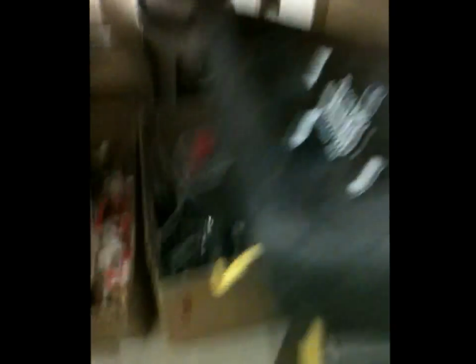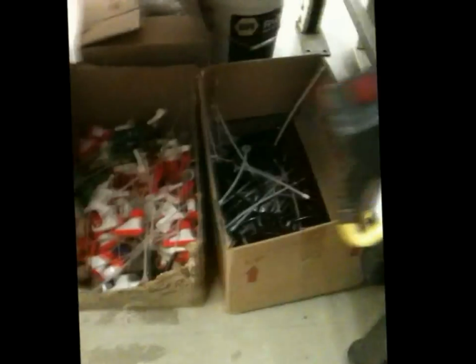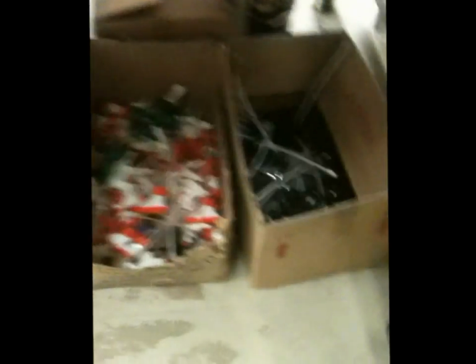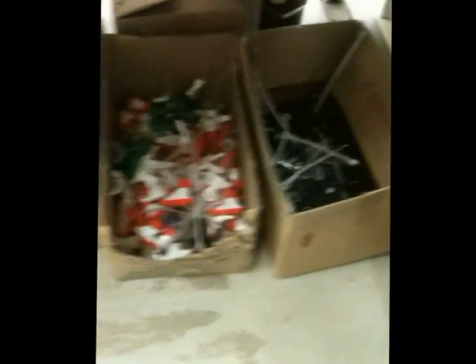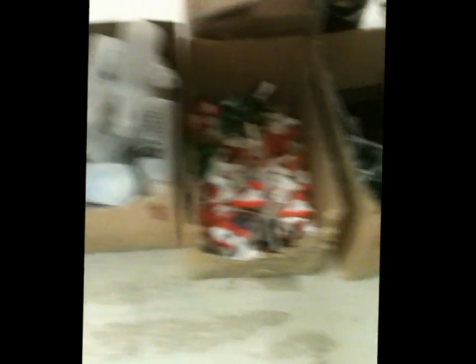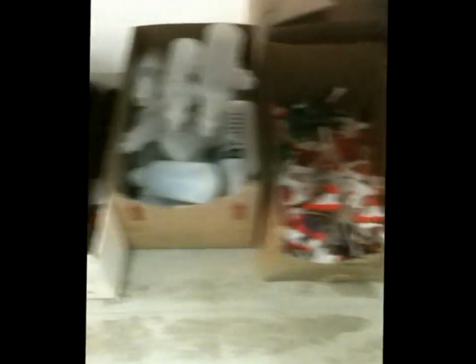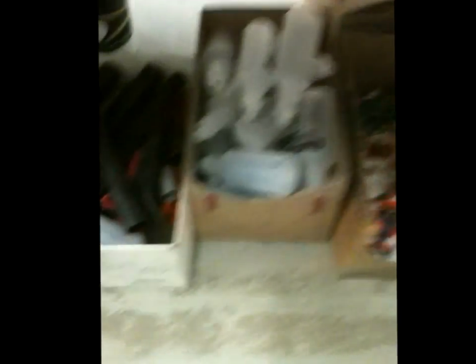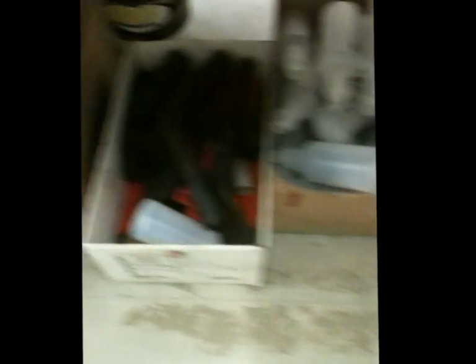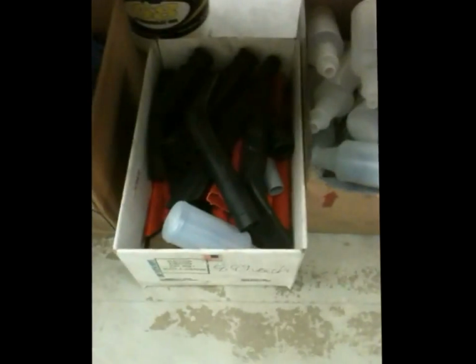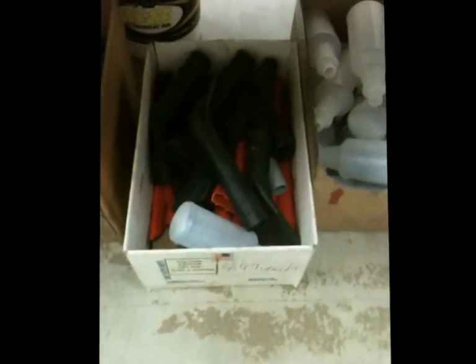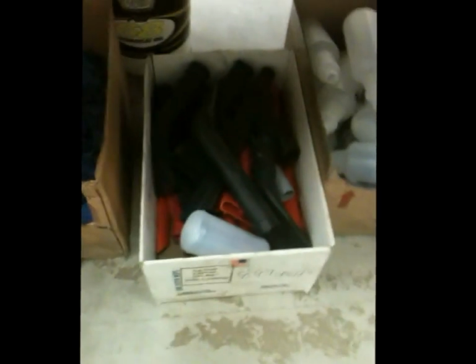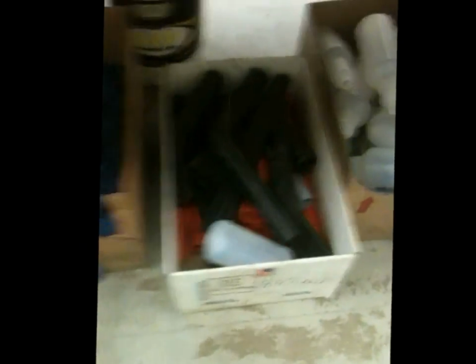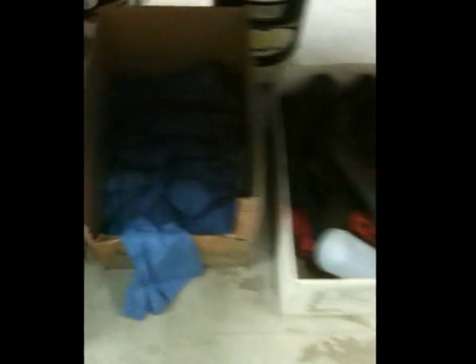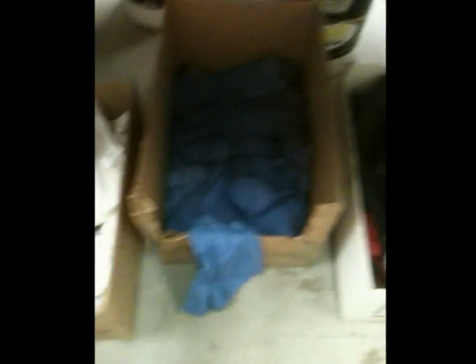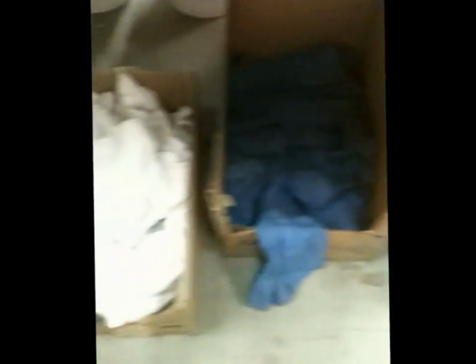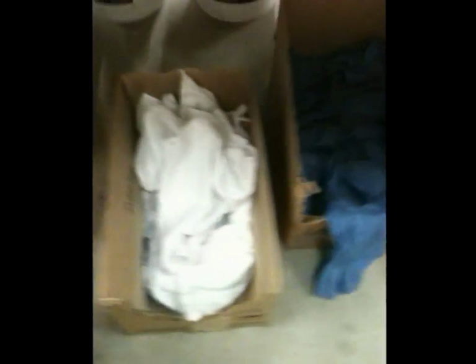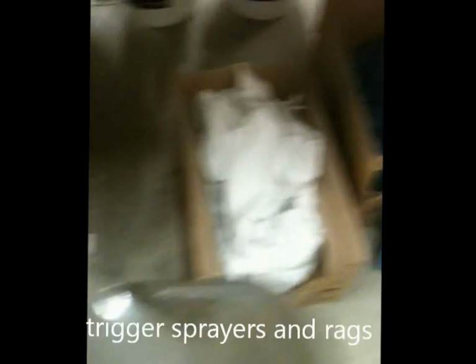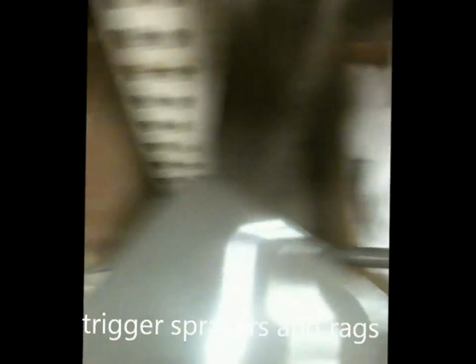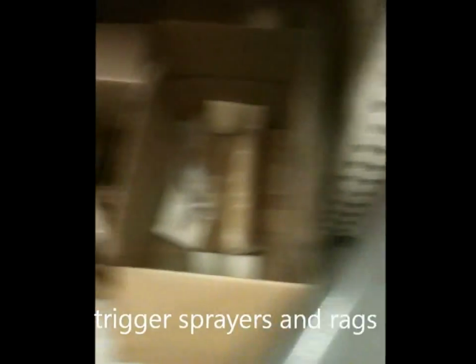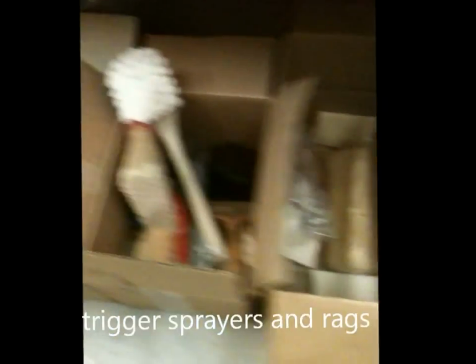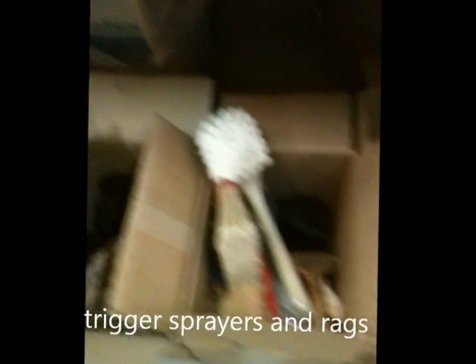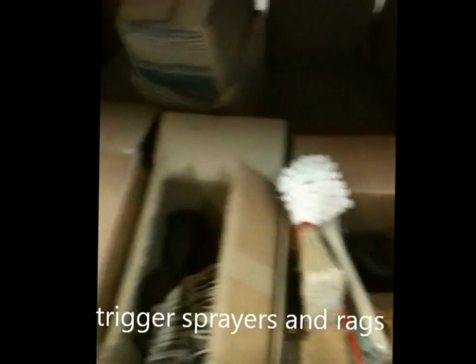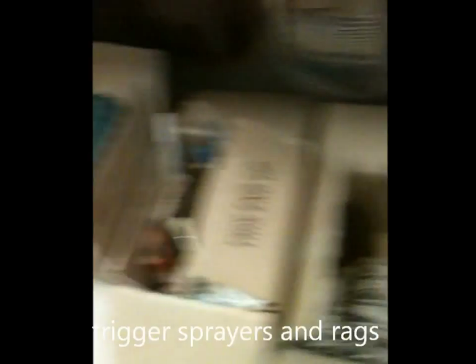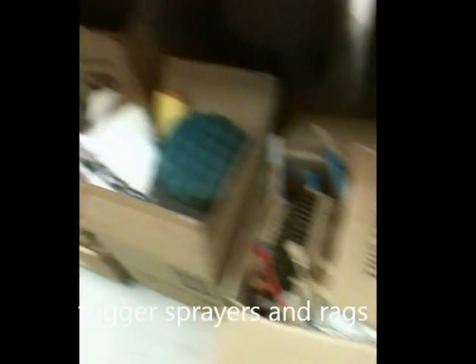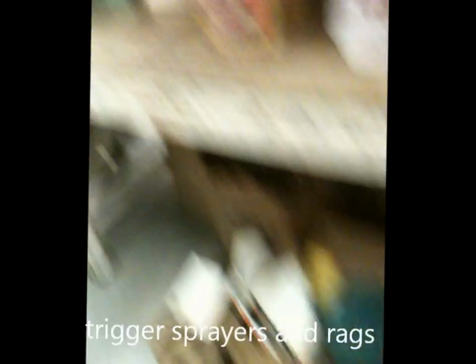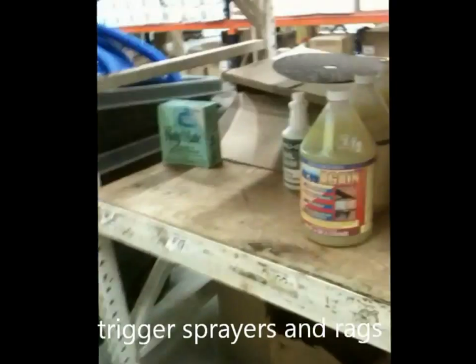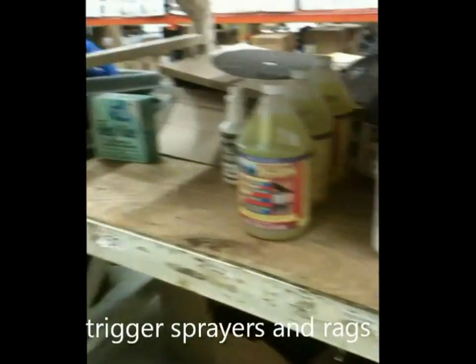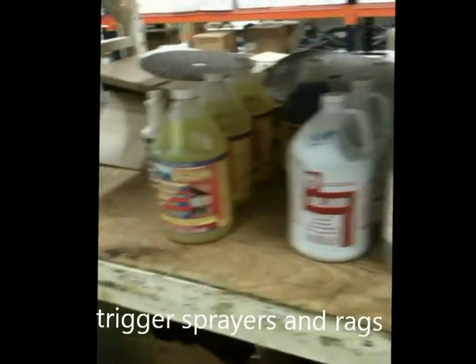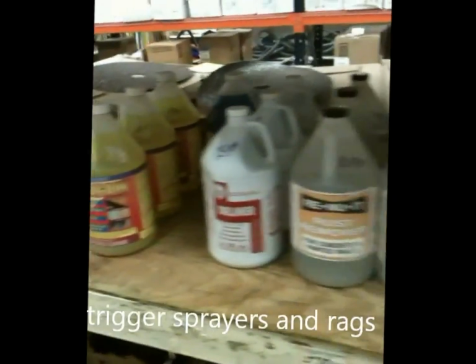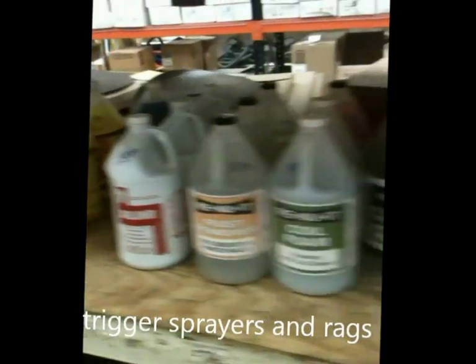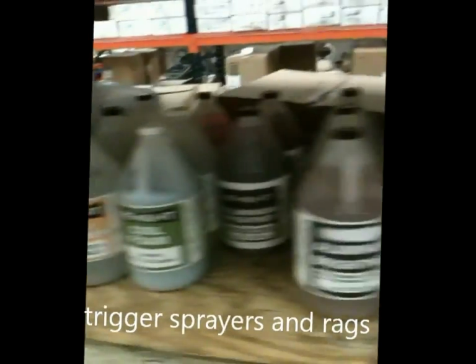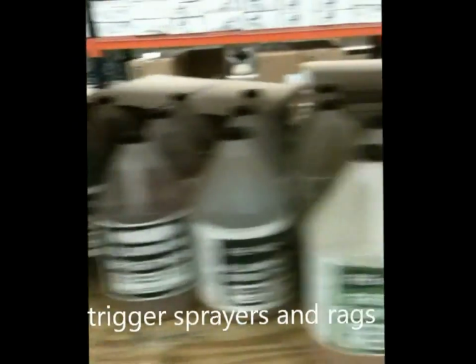Here you have trigger sprayers, trigger sprayer bottles. Vacuum wands, rags — white rags, blue rags. We've got some more brushes here, and we've got some industrial chemicals on this shelf.